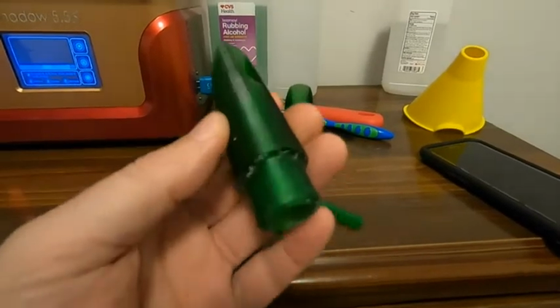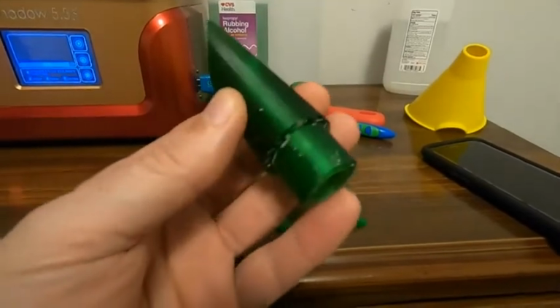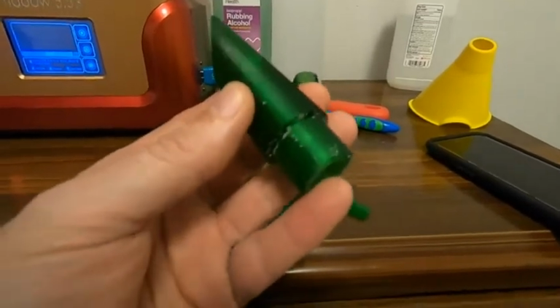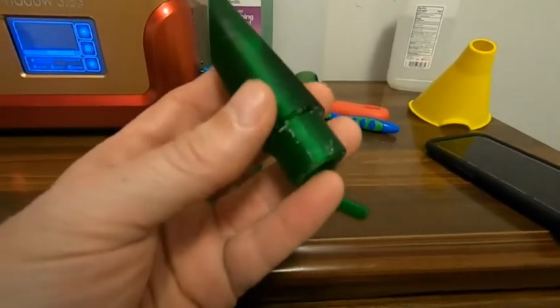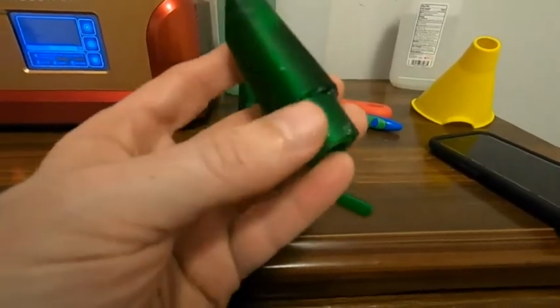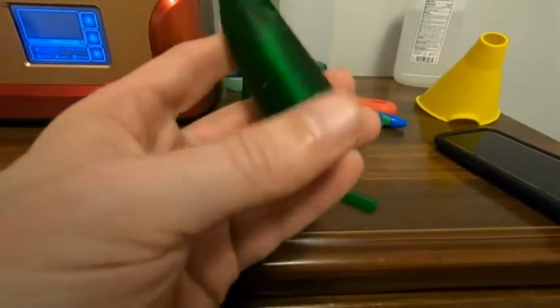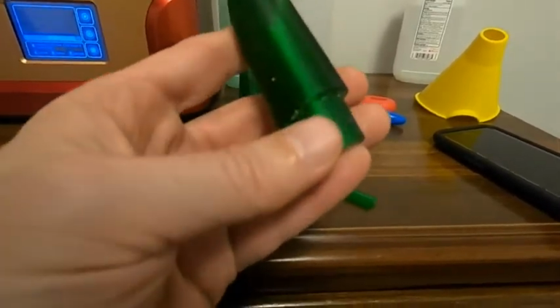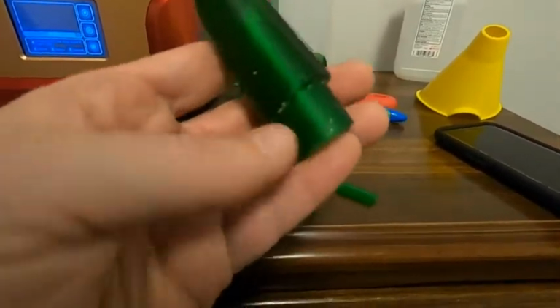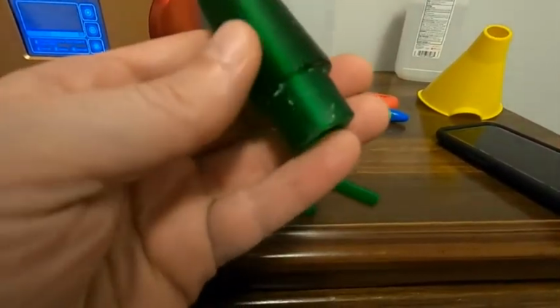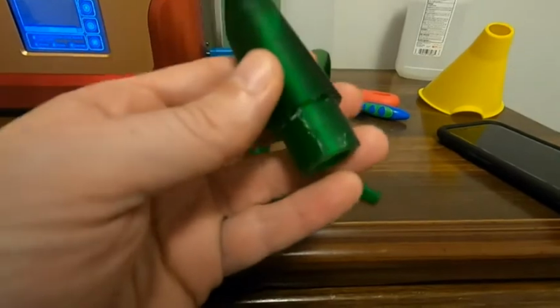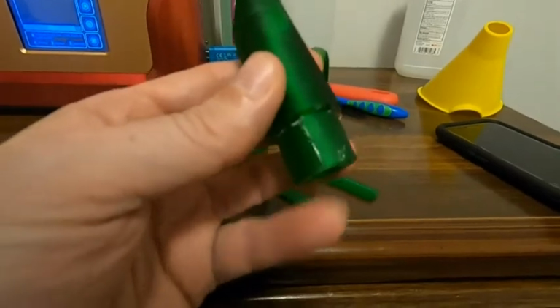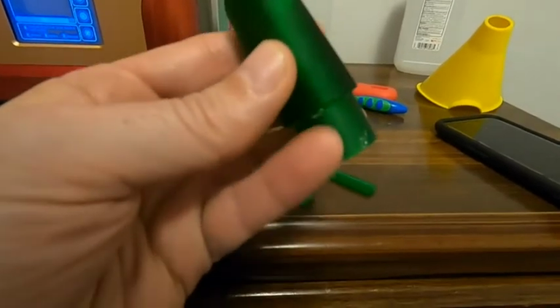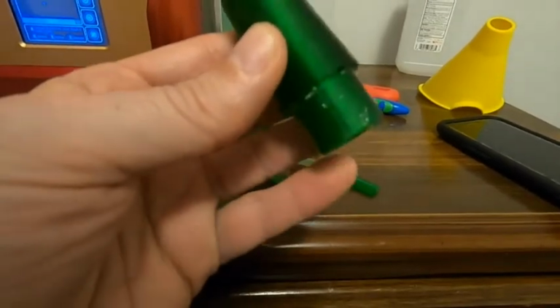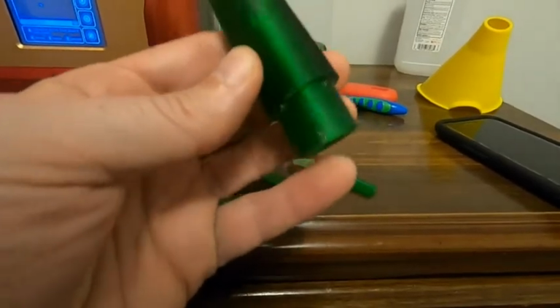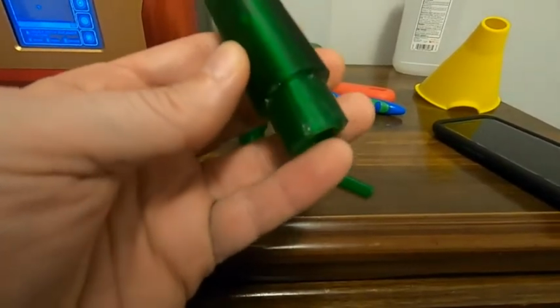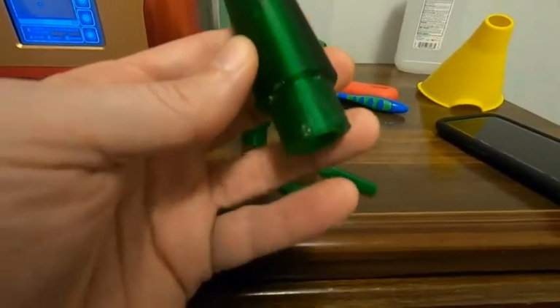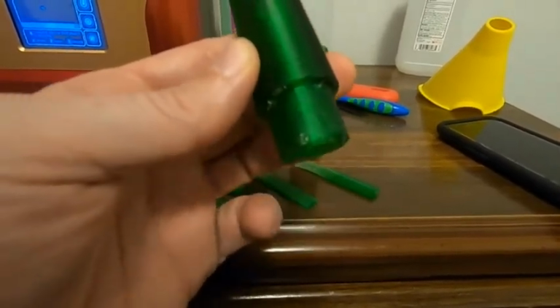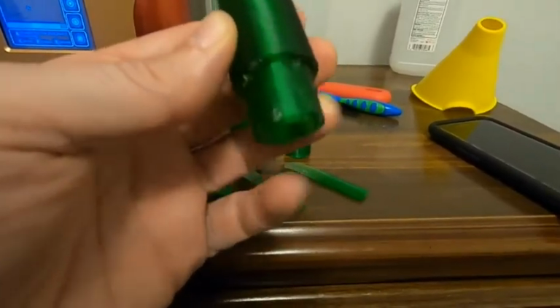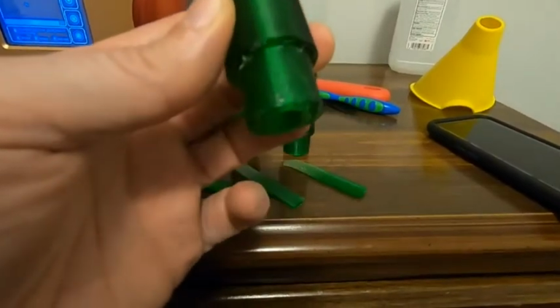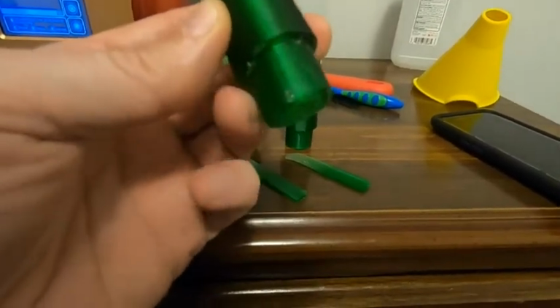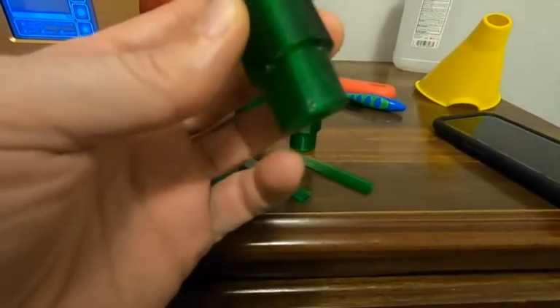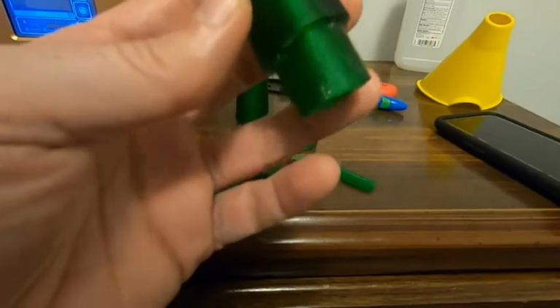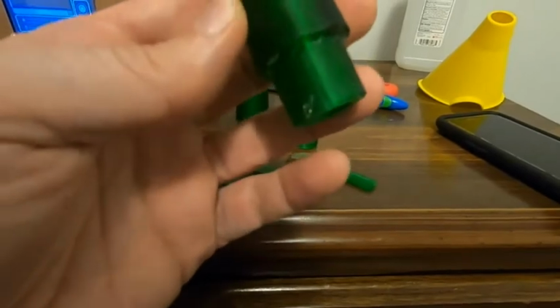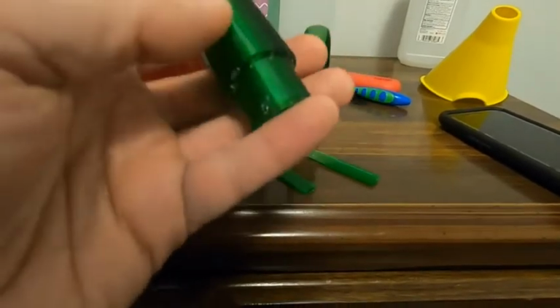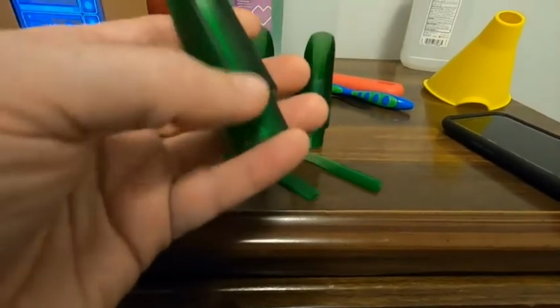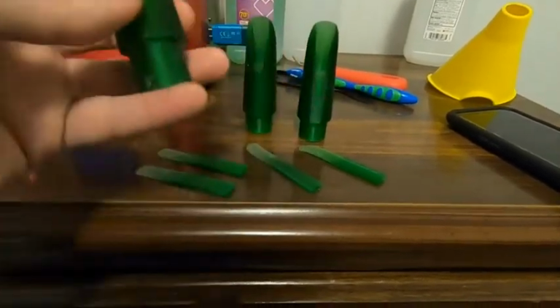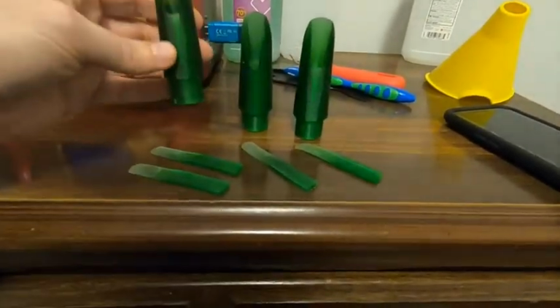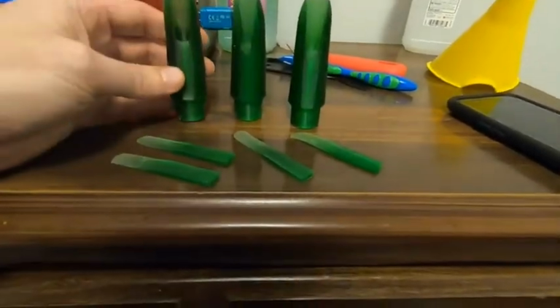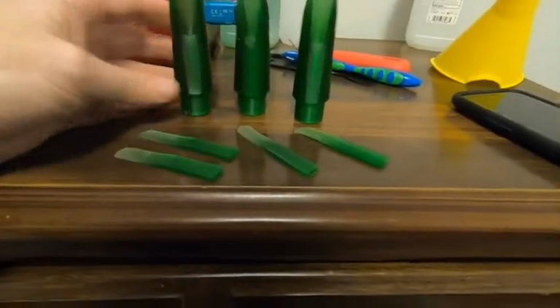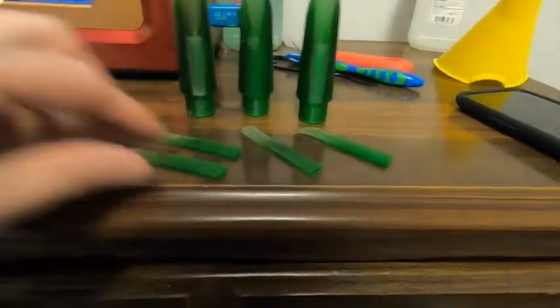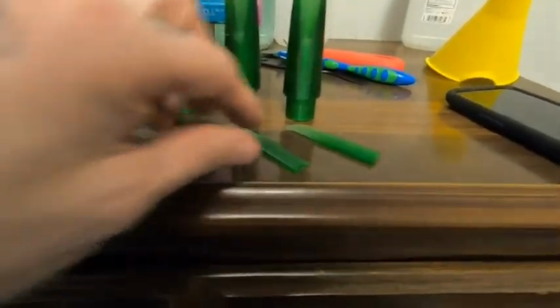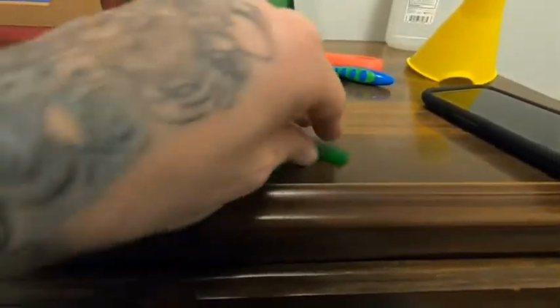I still gotta cork the bottom of it there to make it functional — I'll have to sand it smooth and then glue a thin layer of cork around there, and then it'll be usable.